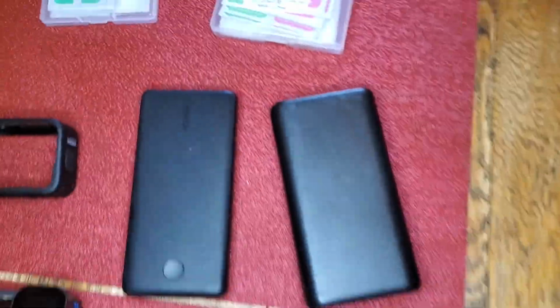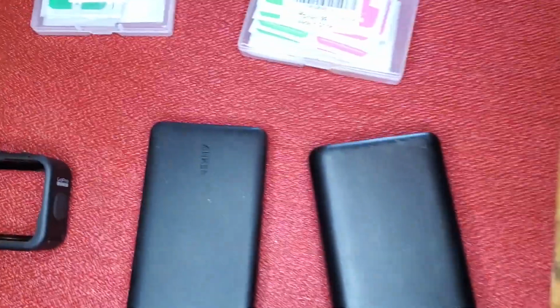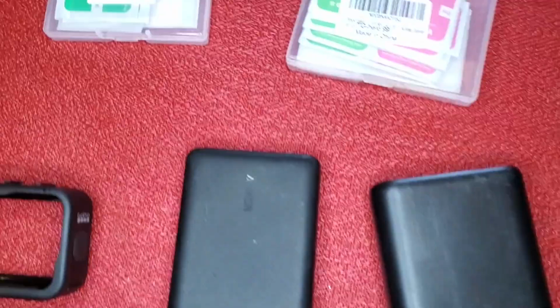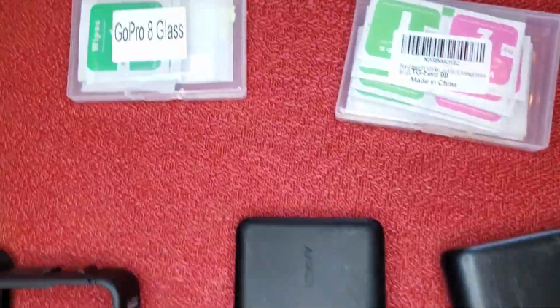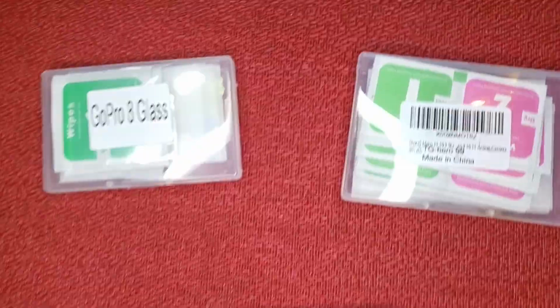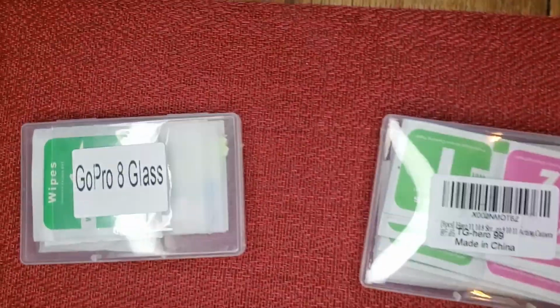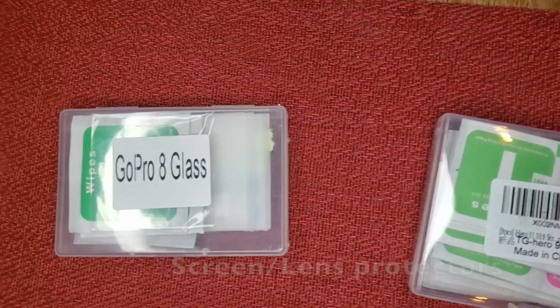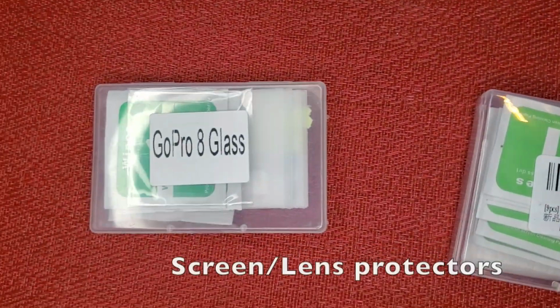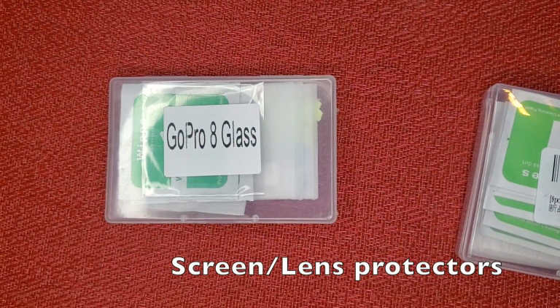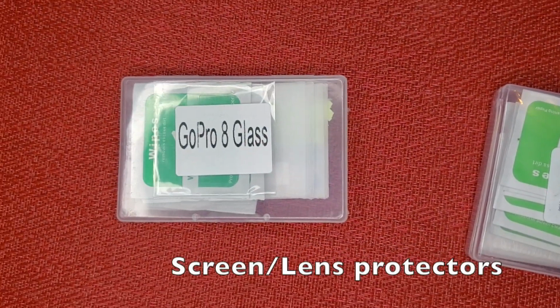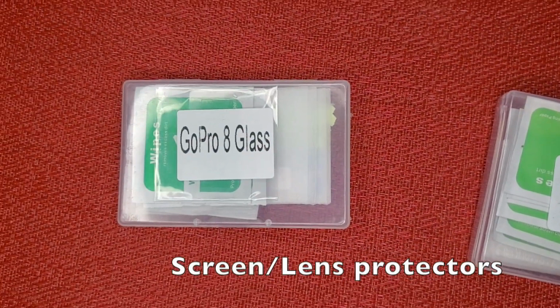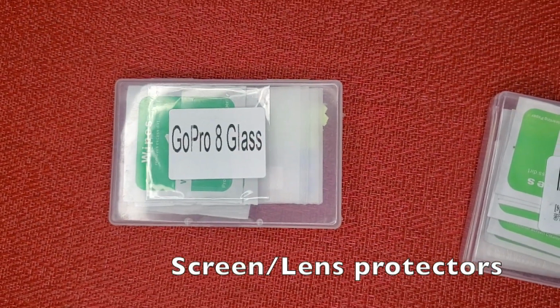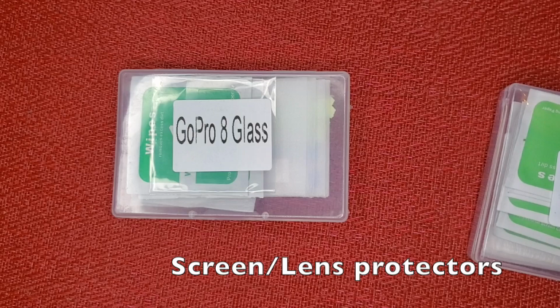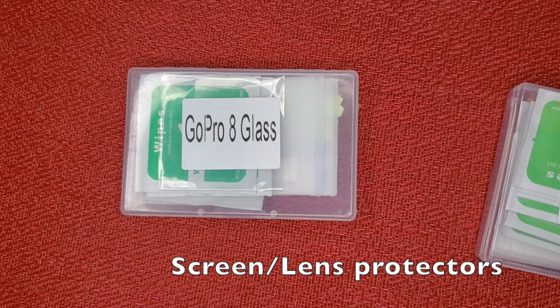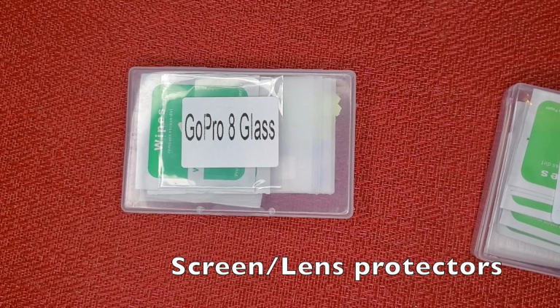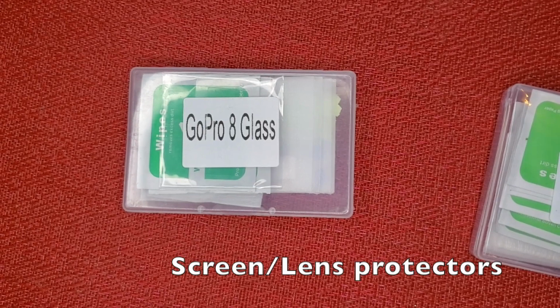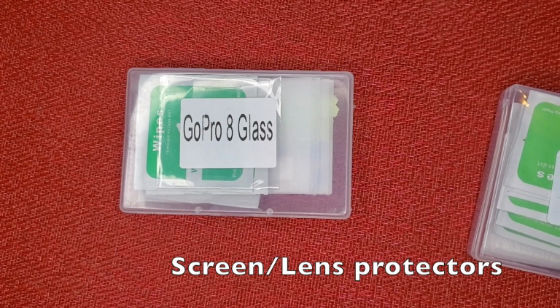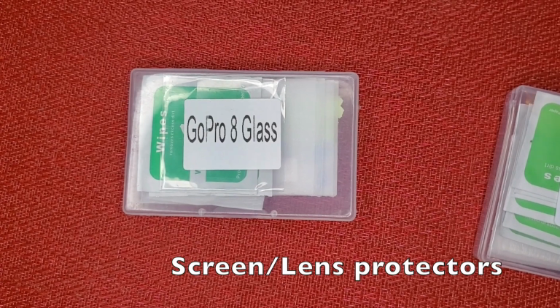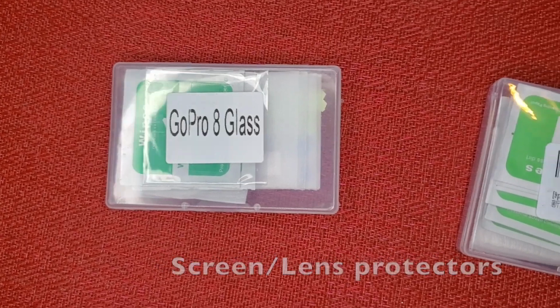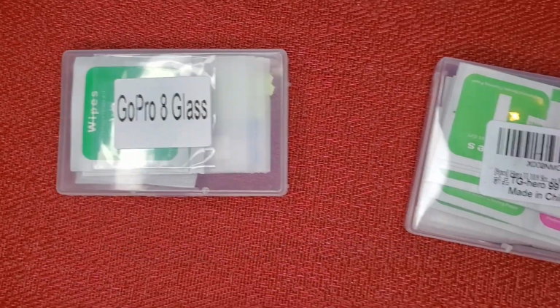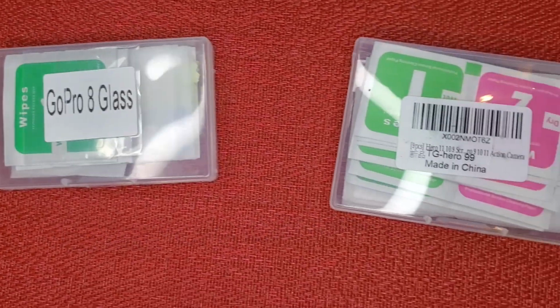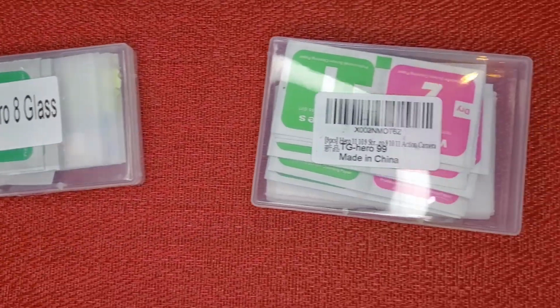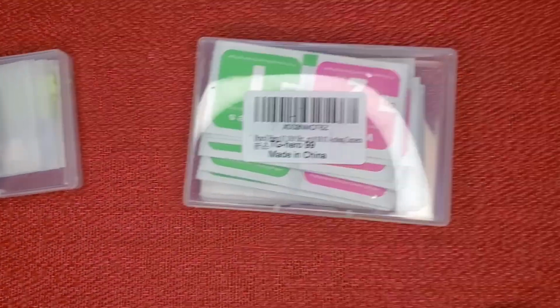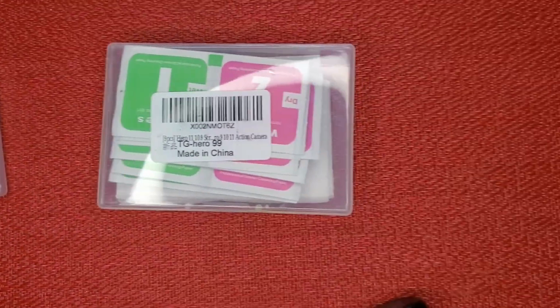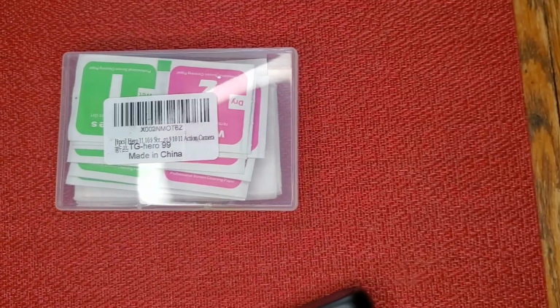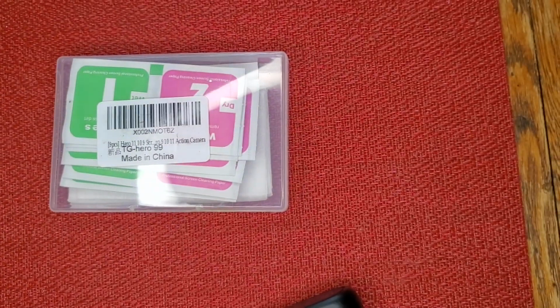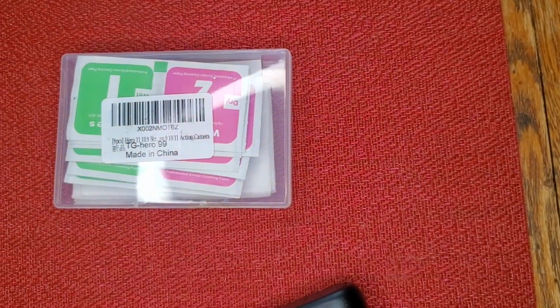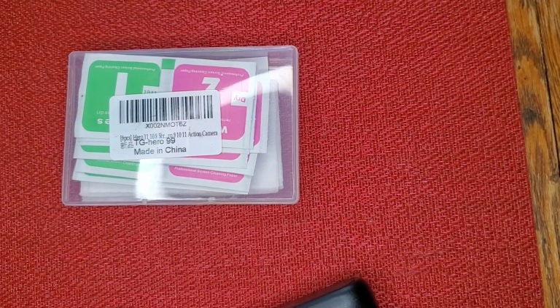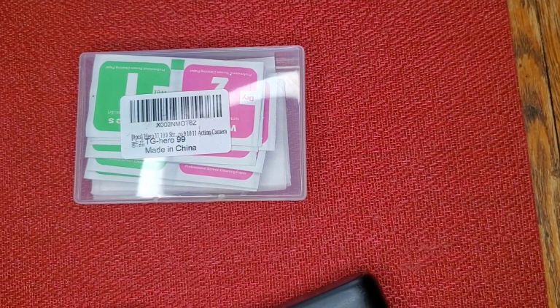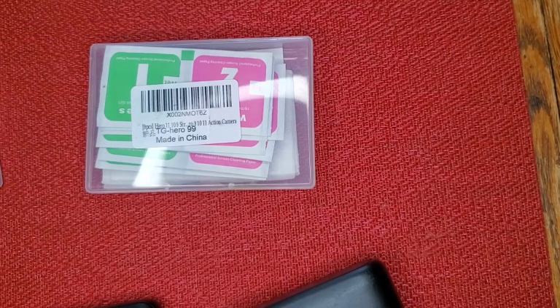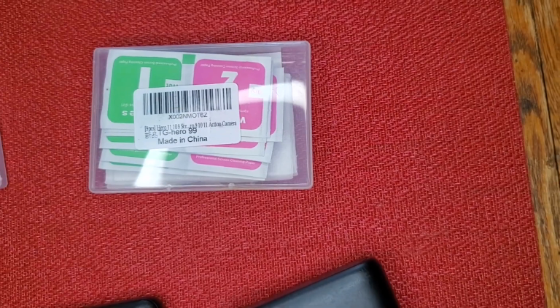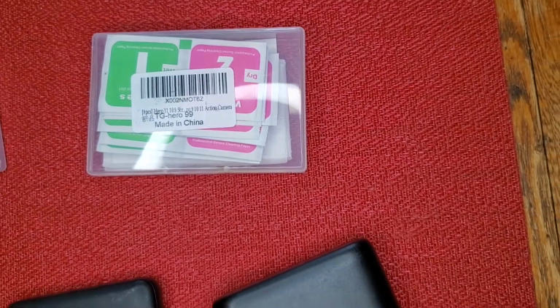Here are the screen and lens covers that we use. Just buy them off Amazon — you can get a bunch of them. They work great.